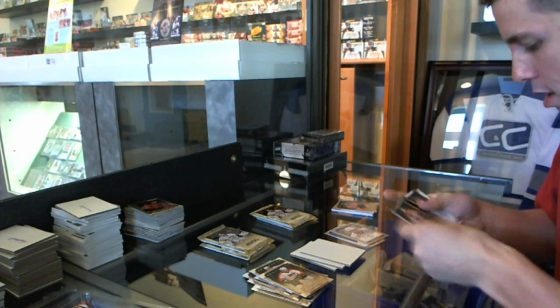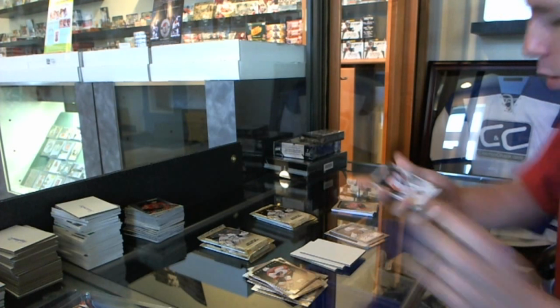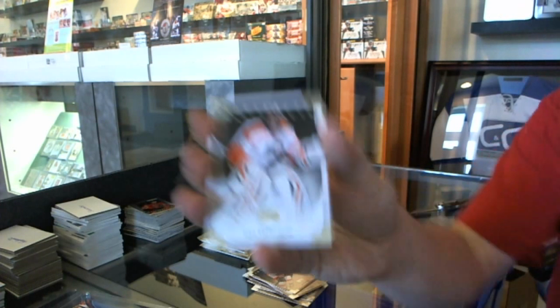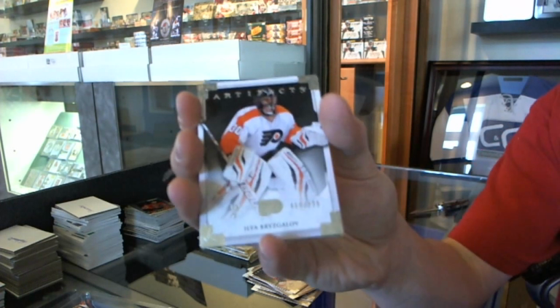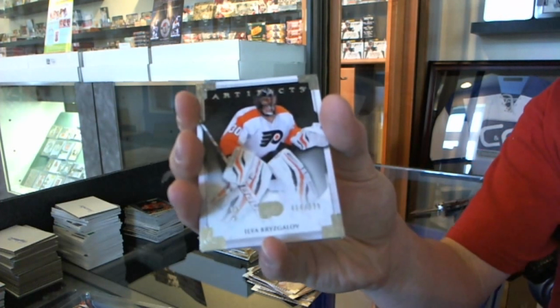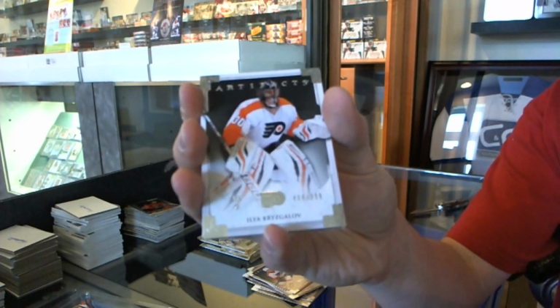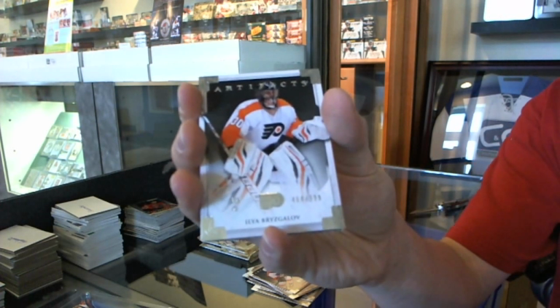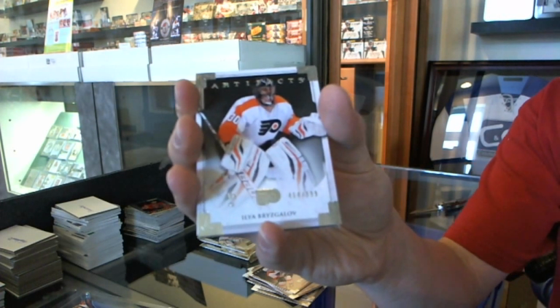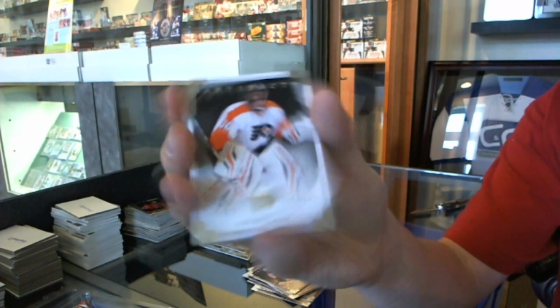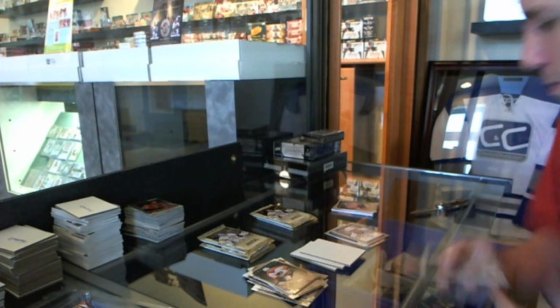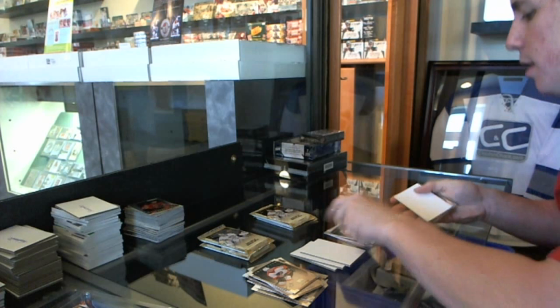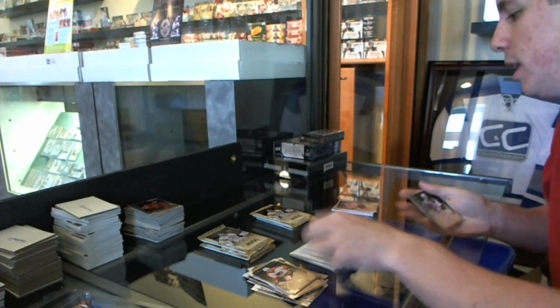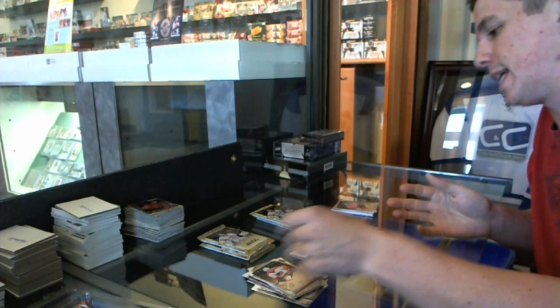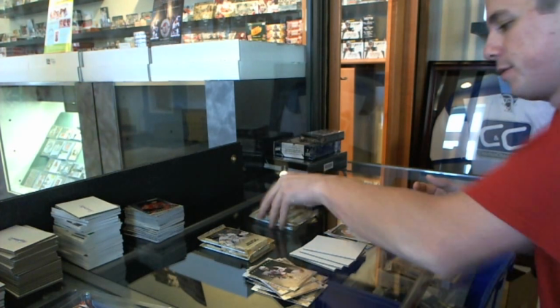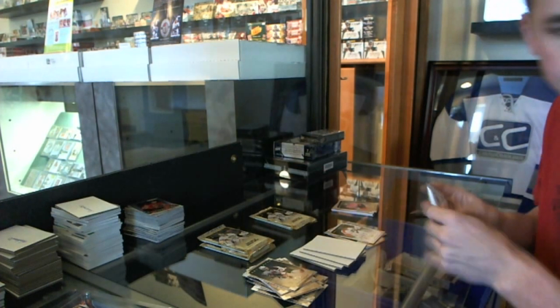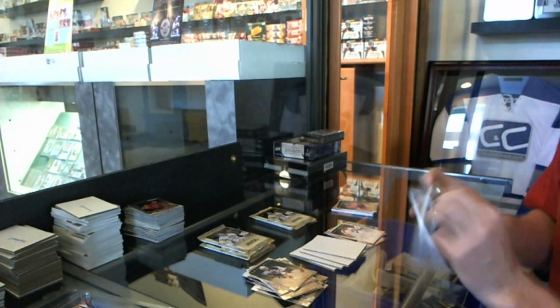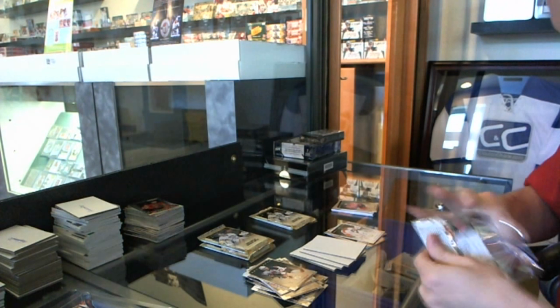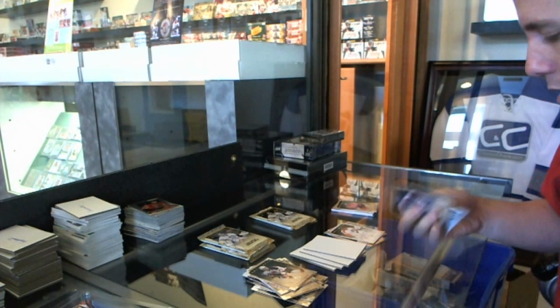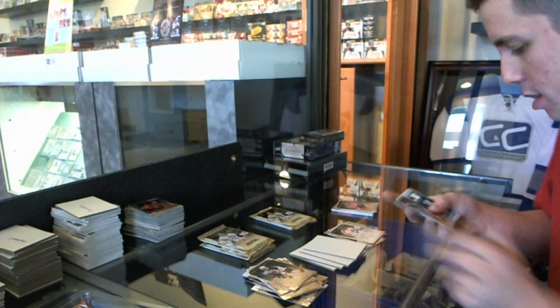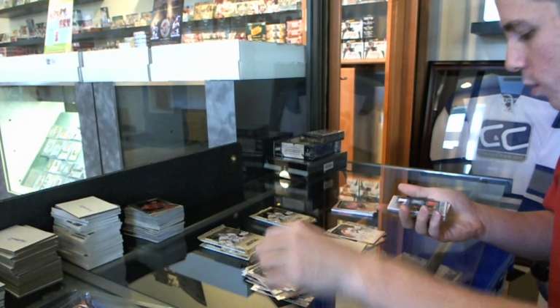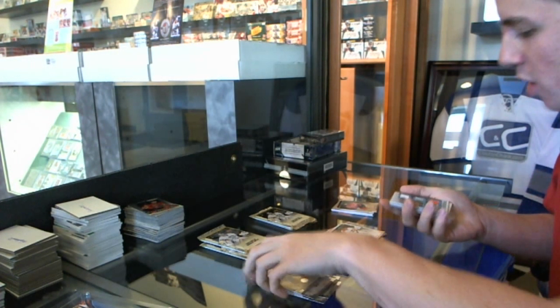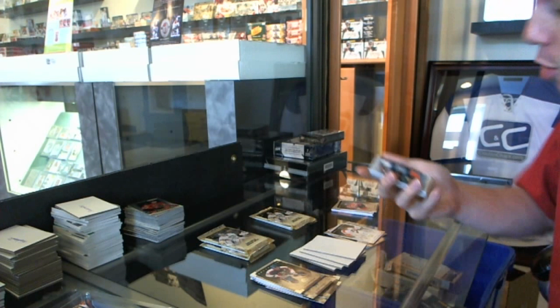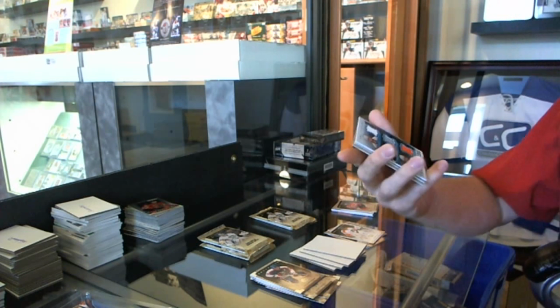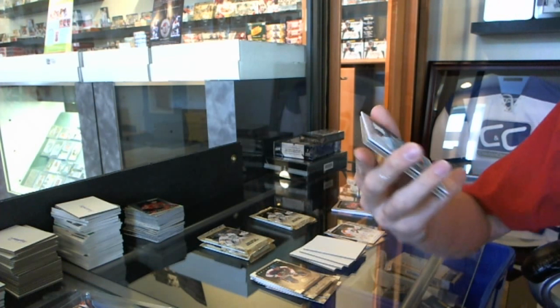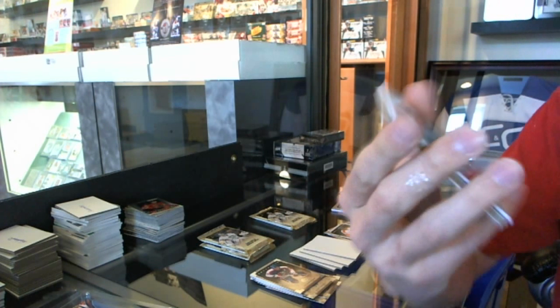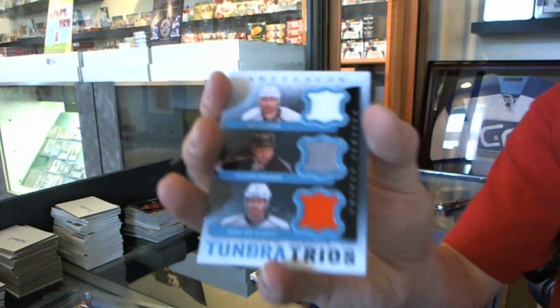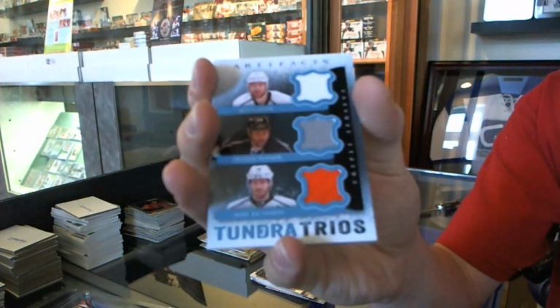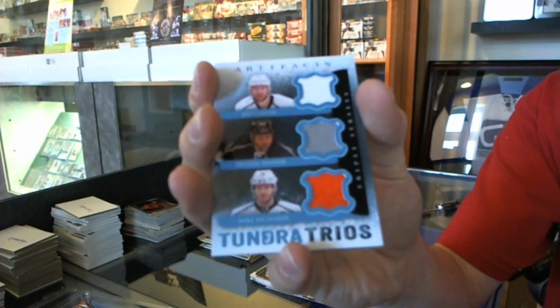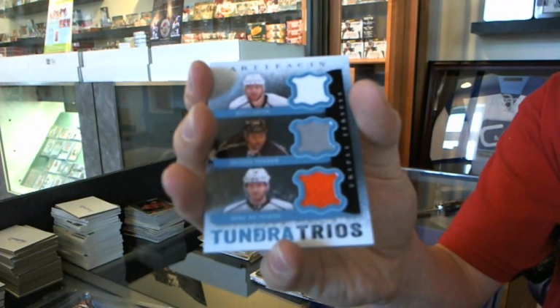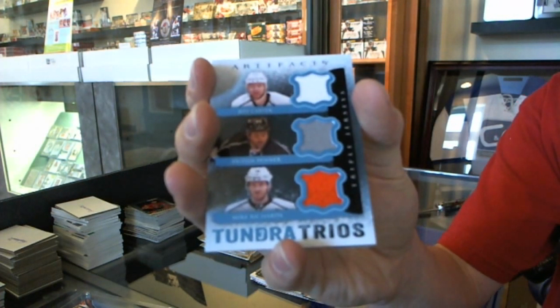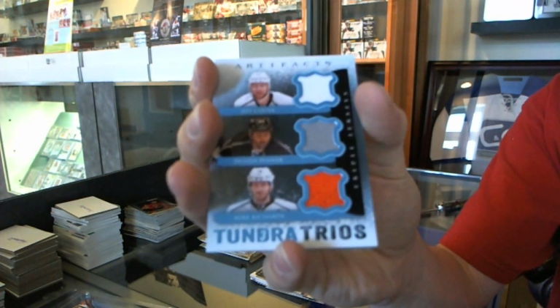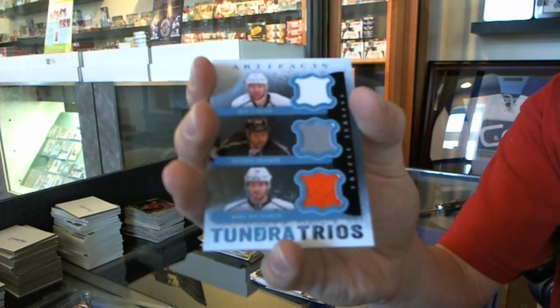We've got a goalie insert to $9.99 for the Philadelphia Flyers, Ilya Bryzgalov. We've got a Tundra Trios for the LA Kings: Jeff Carter, Dustin Penner, and Mike Richards.